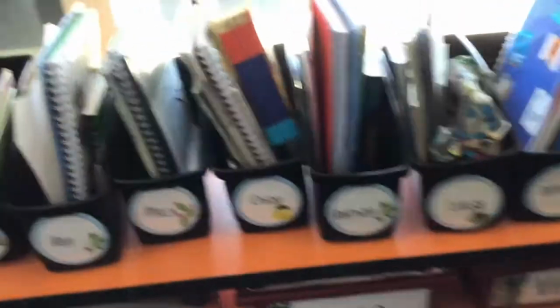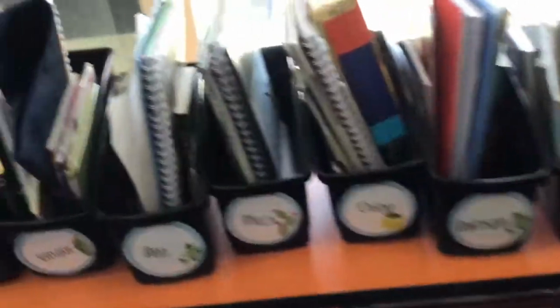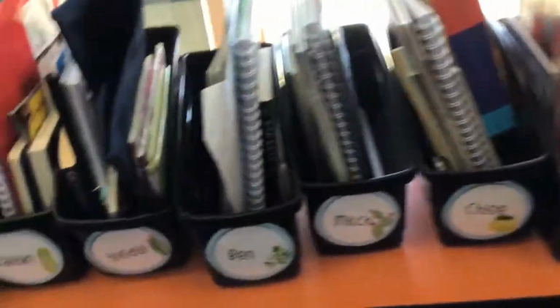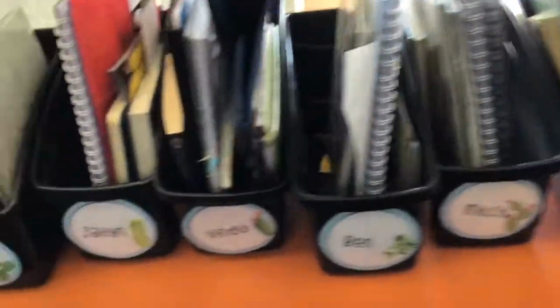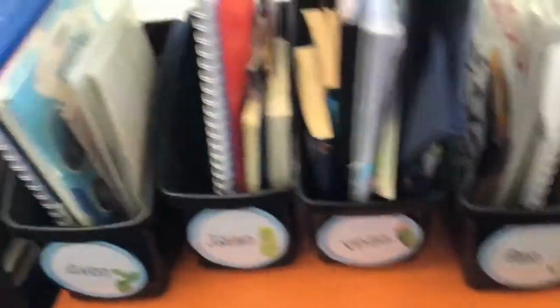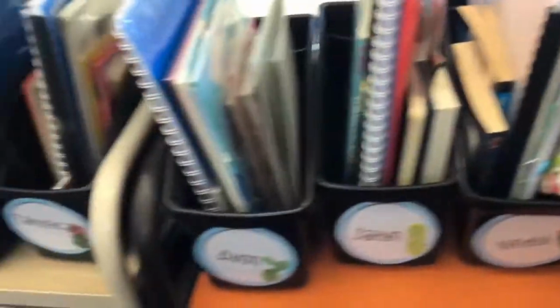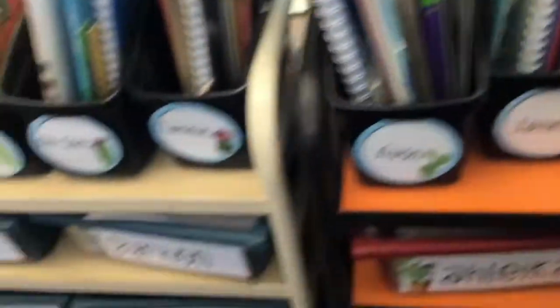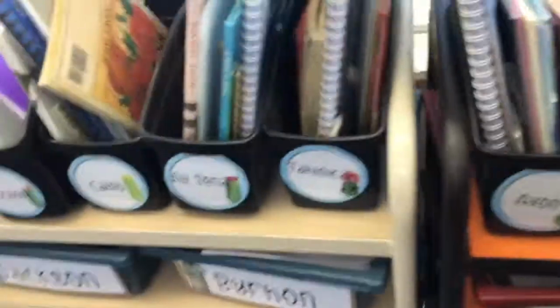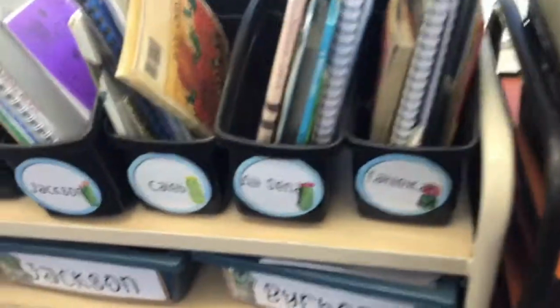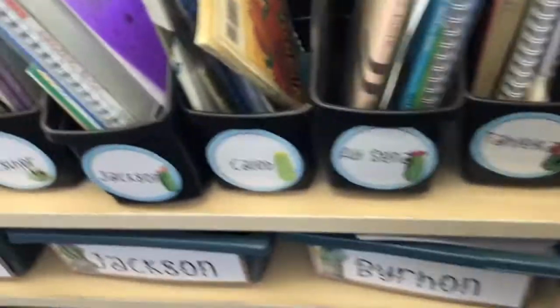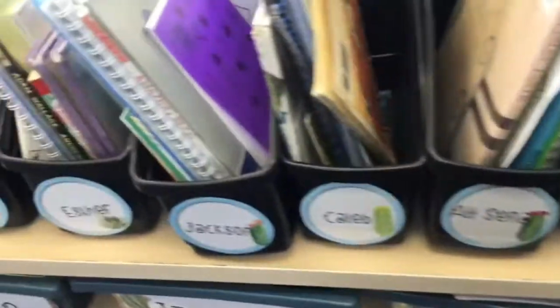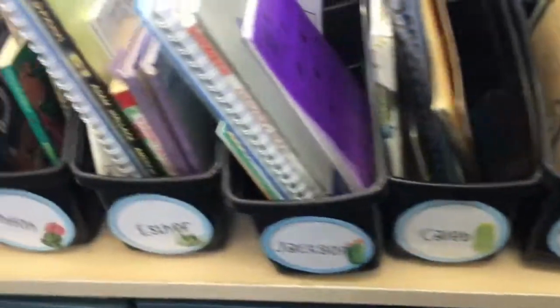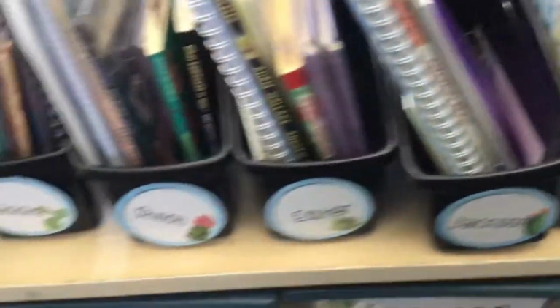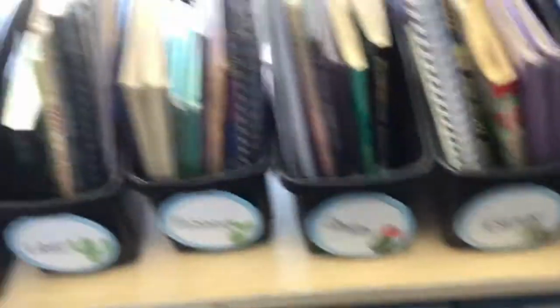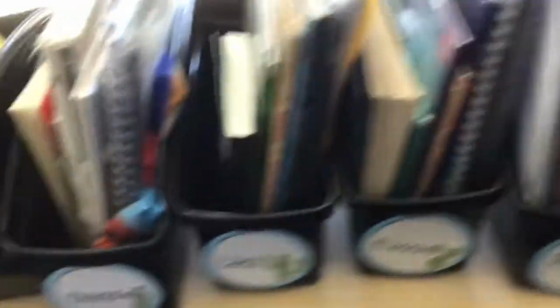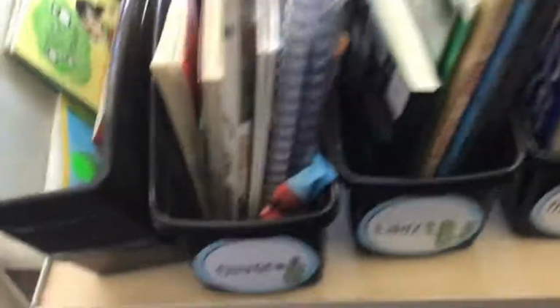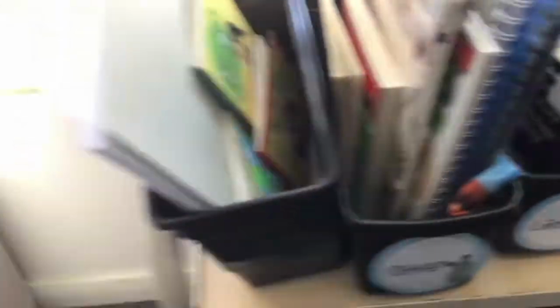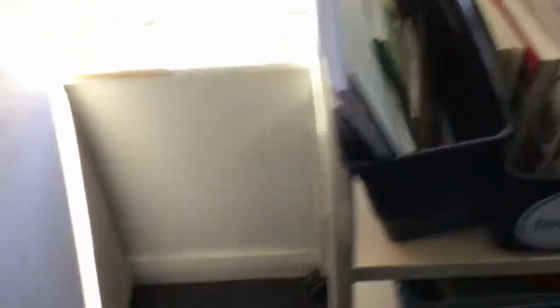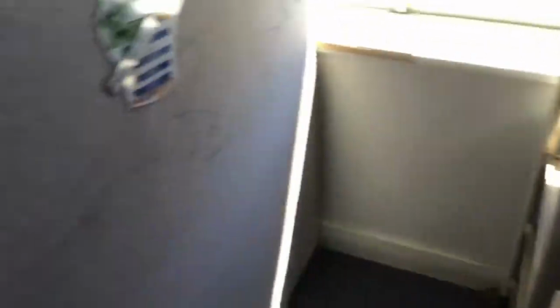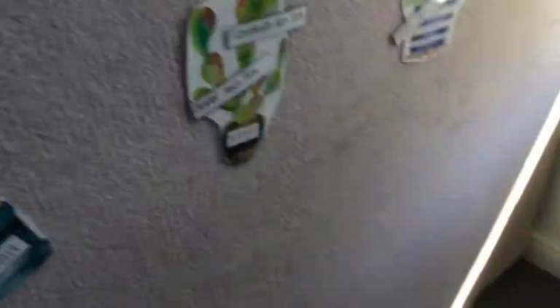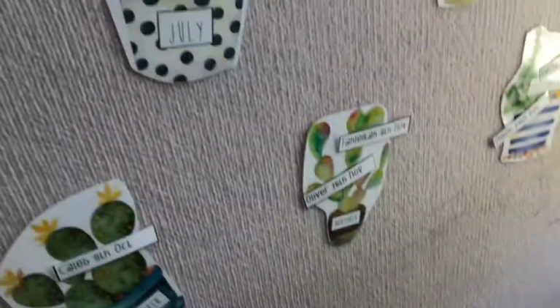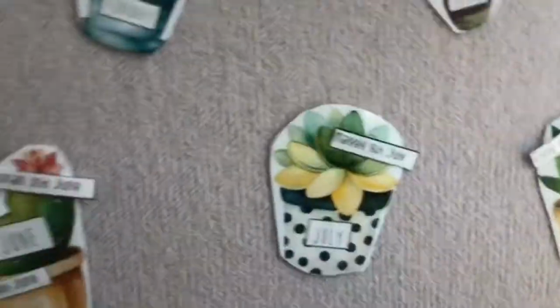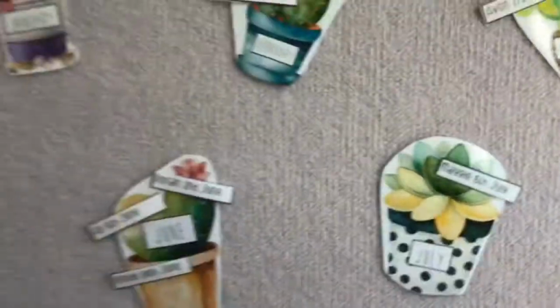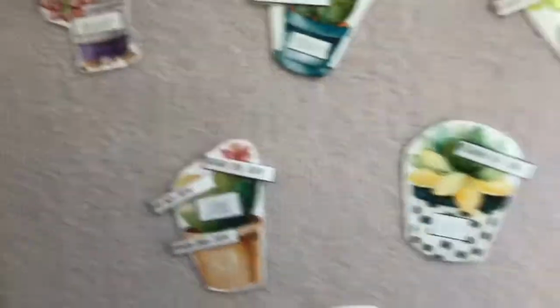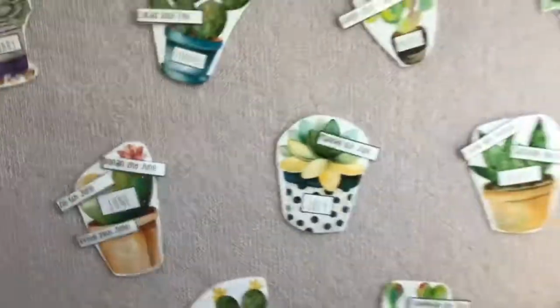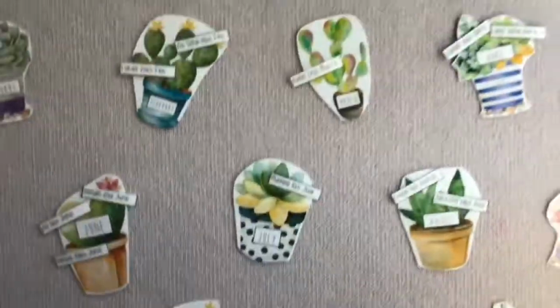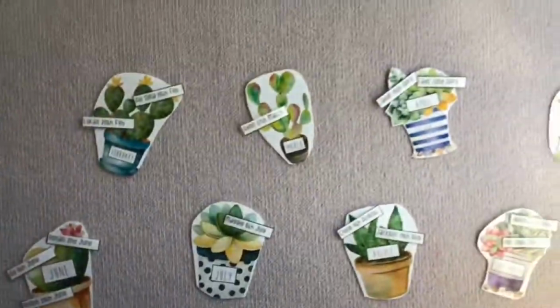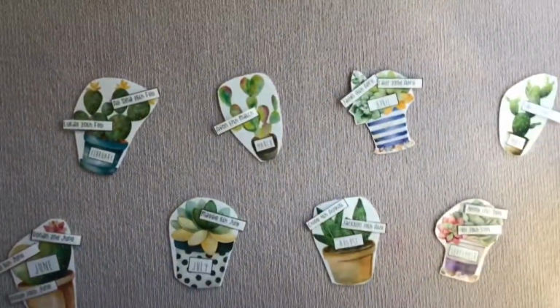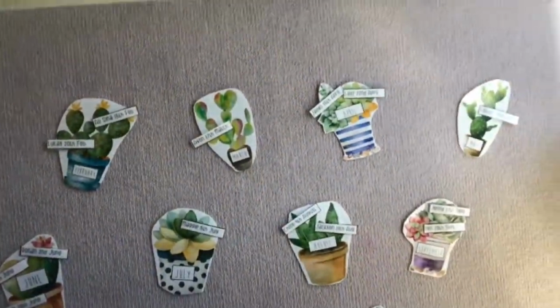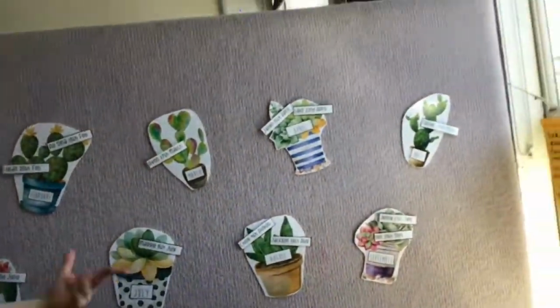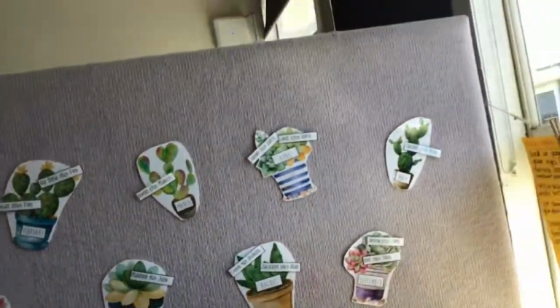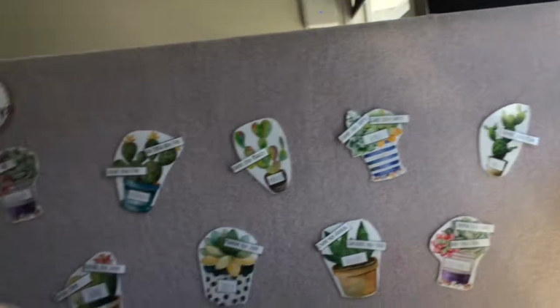These are our book boxes. We store lots of books in here and we love to read. These are our birthdays. They are cactus themed.